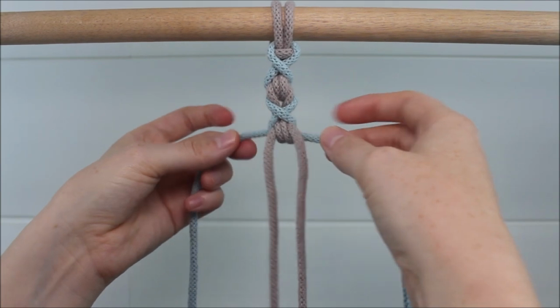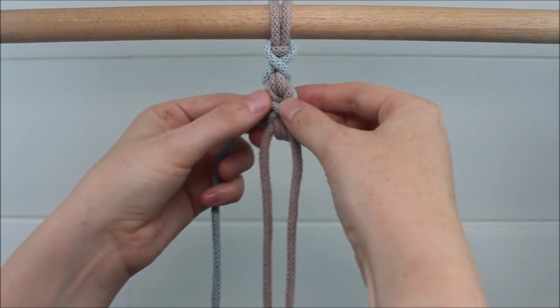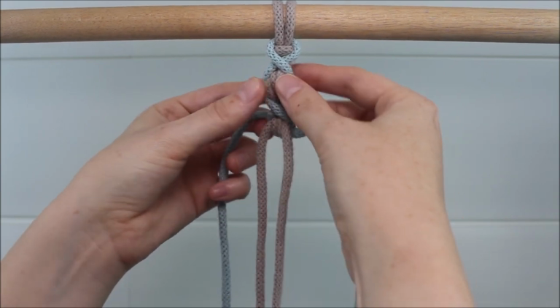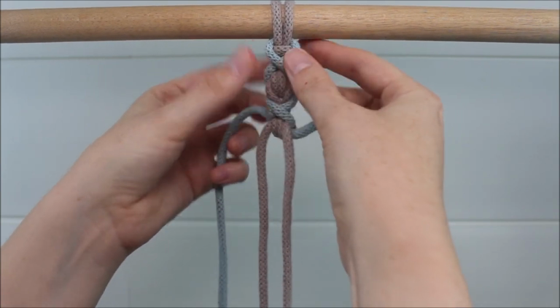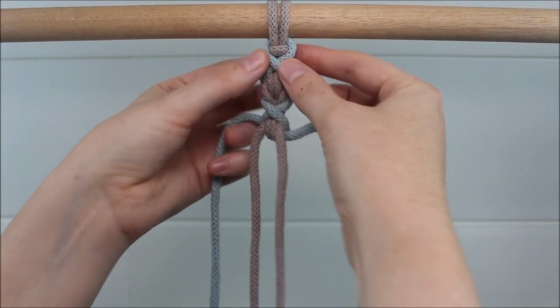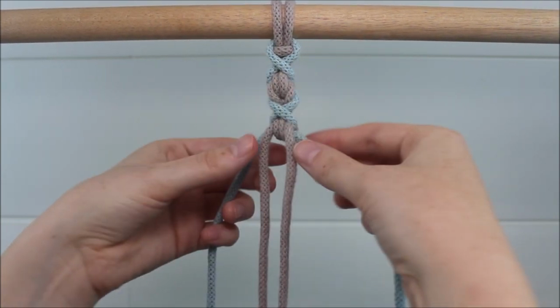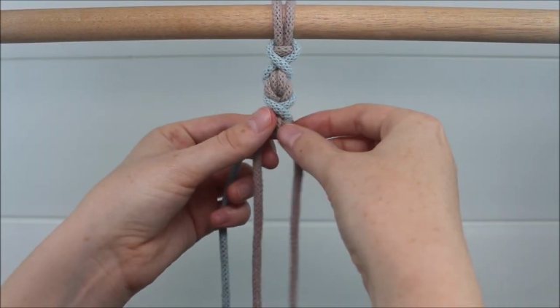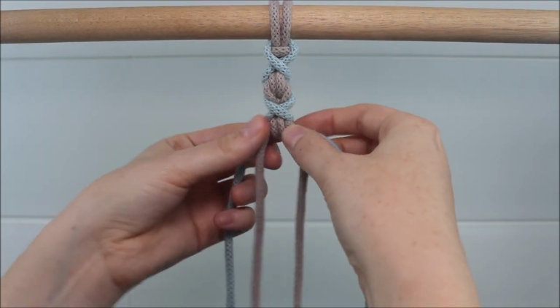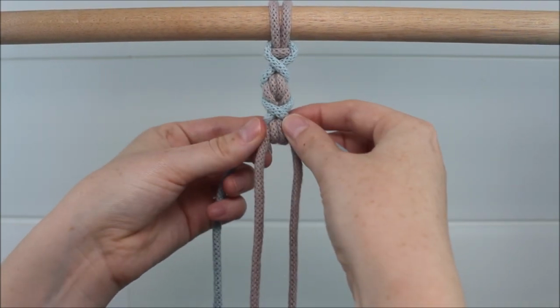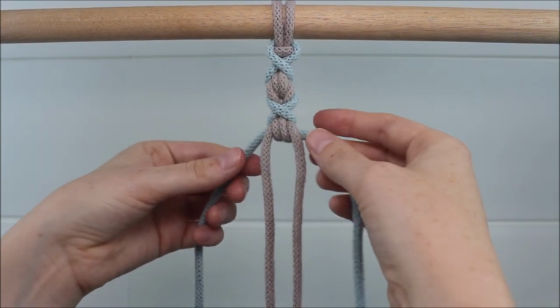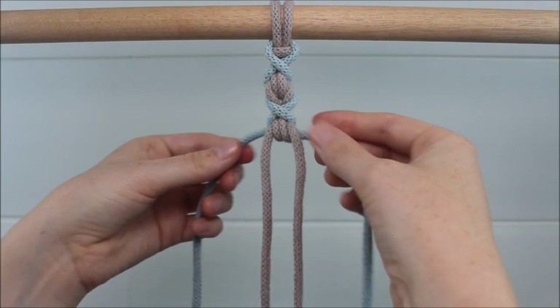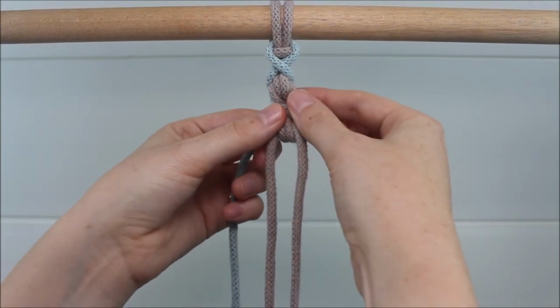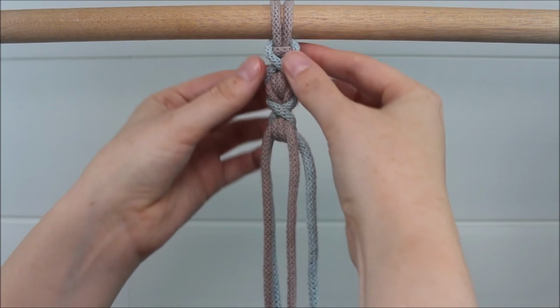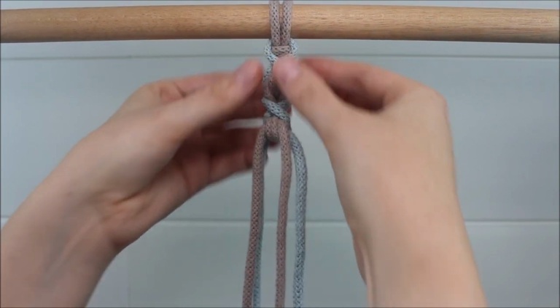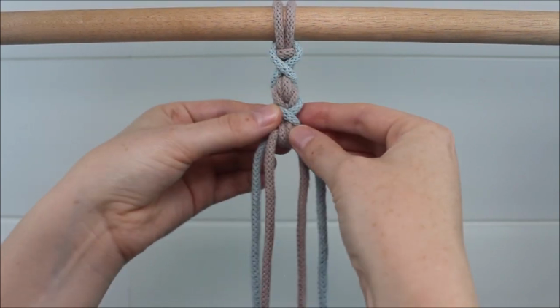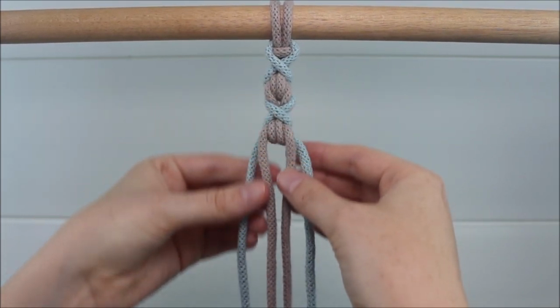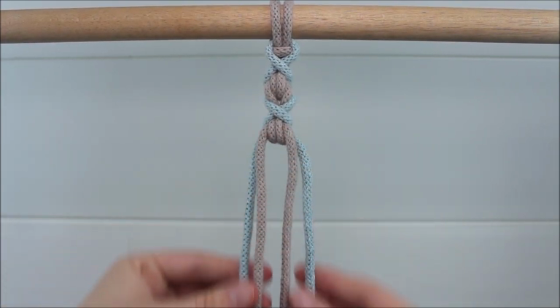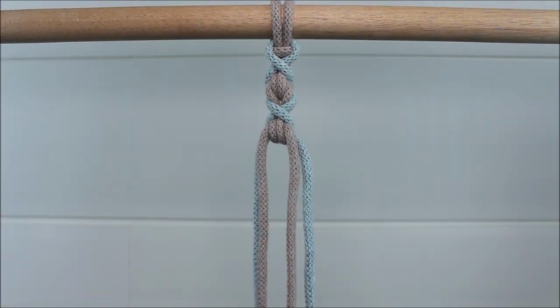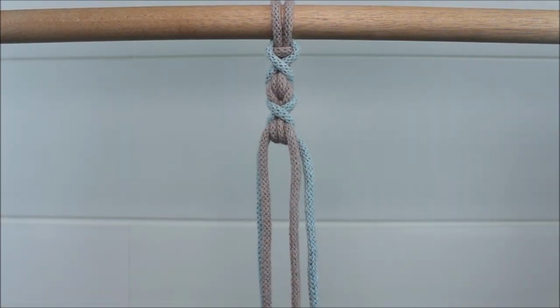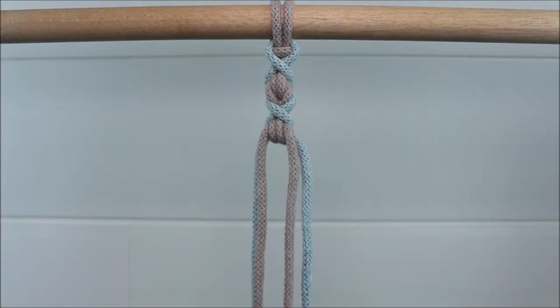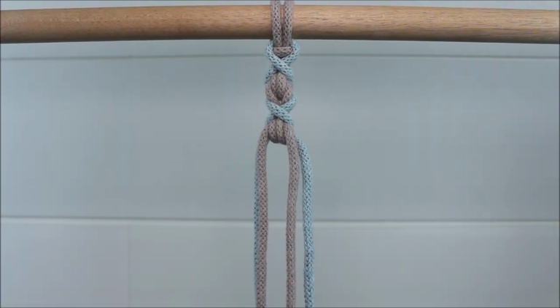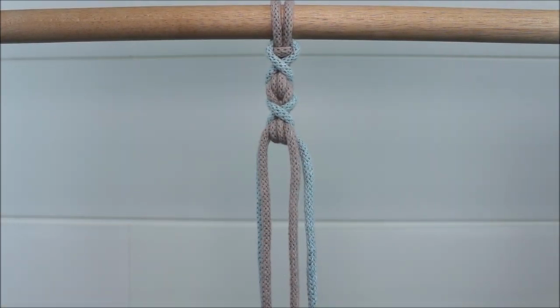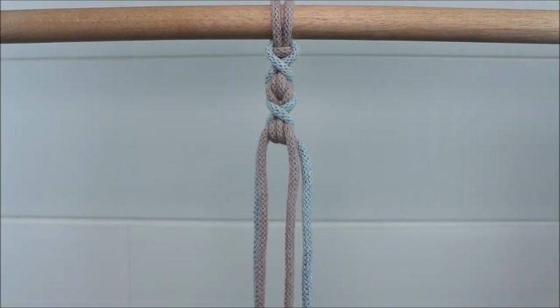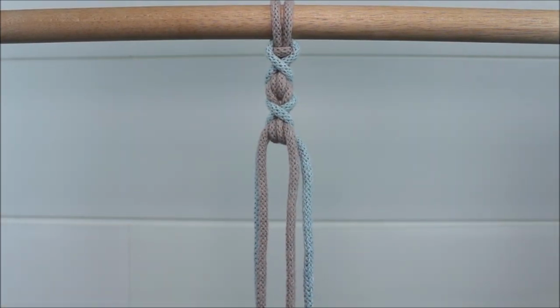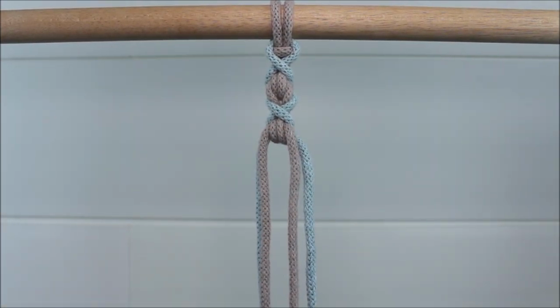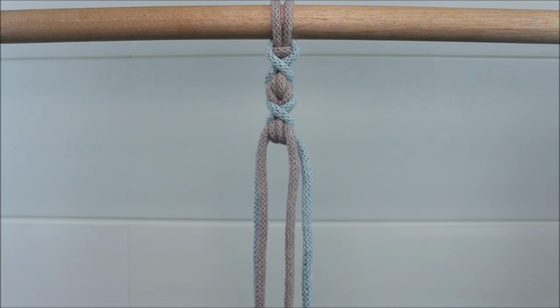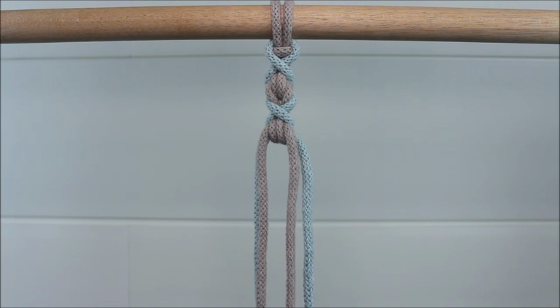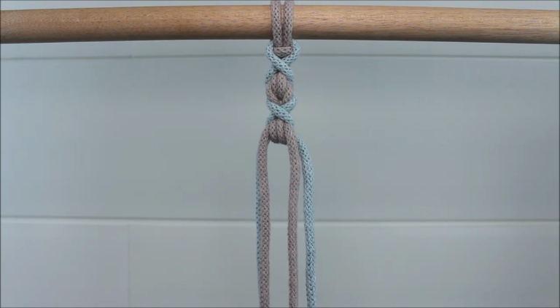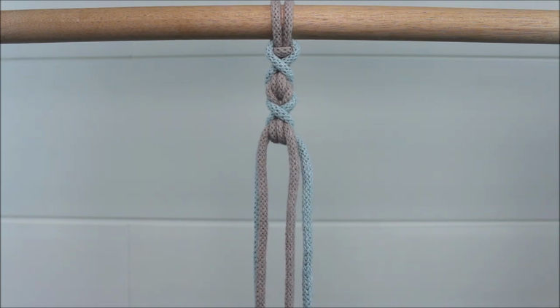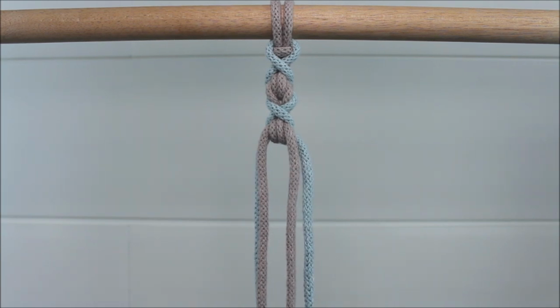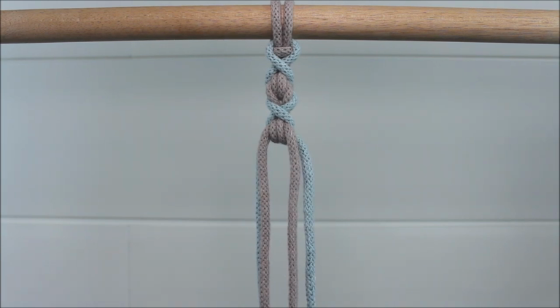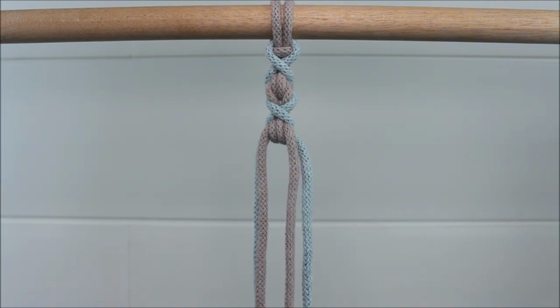Just keep adjusting your cords gently until it looks how you want it to. And that is all there is to it. We just repeat these steps over and over again until we have reached the desired length.